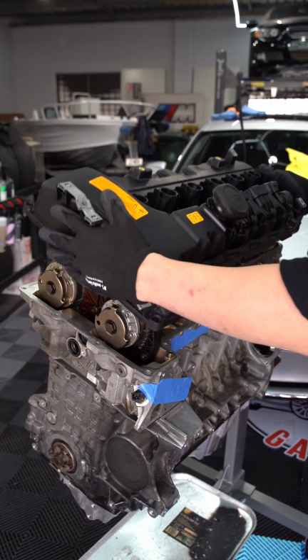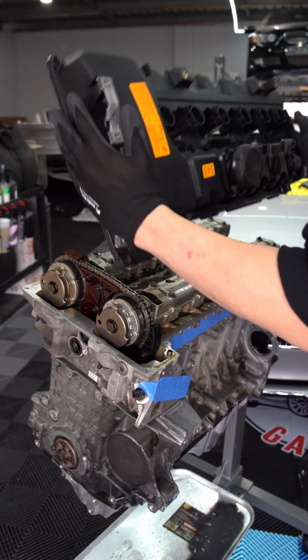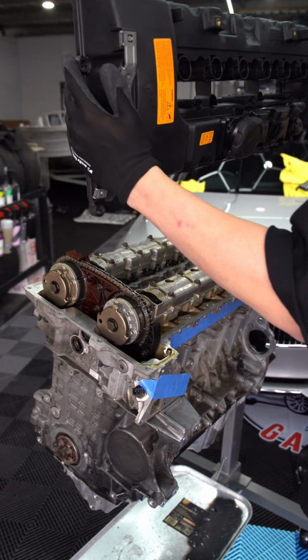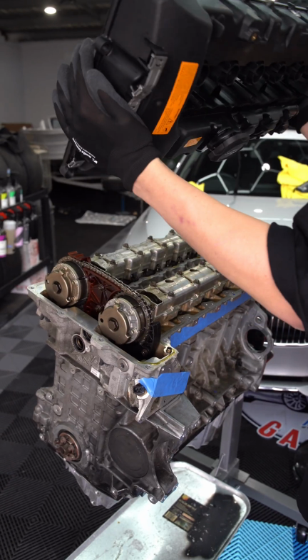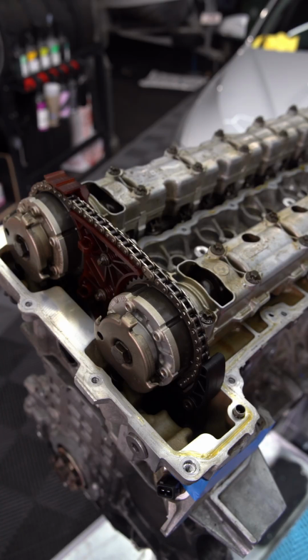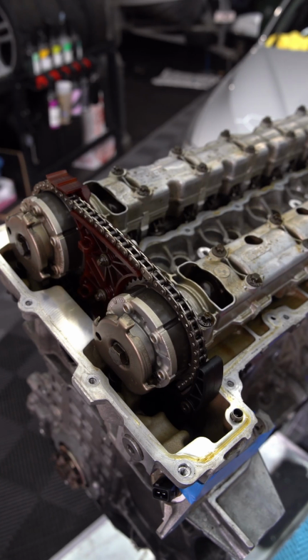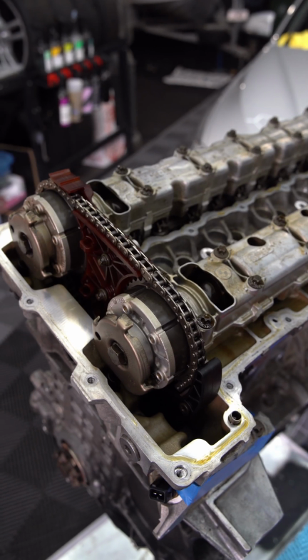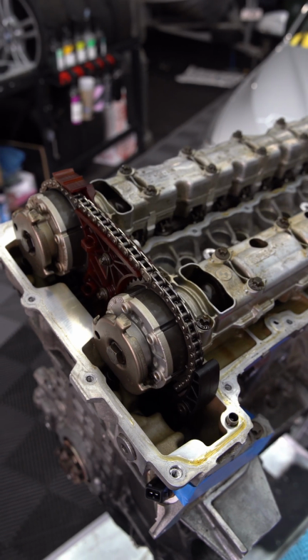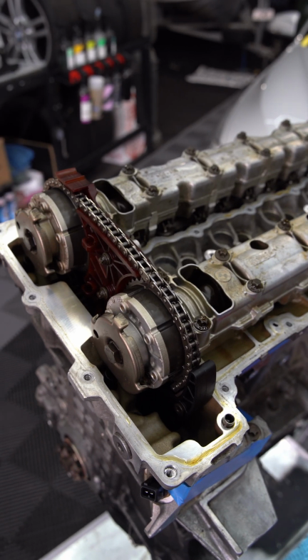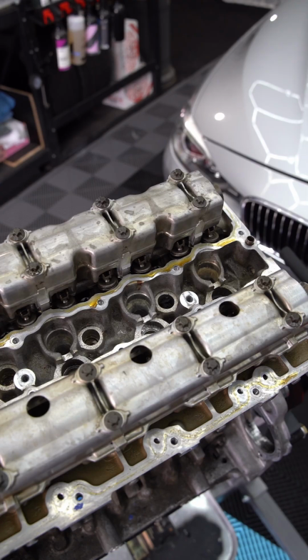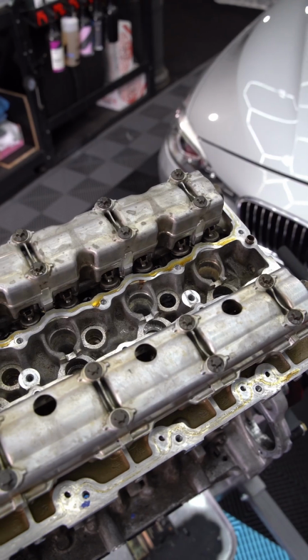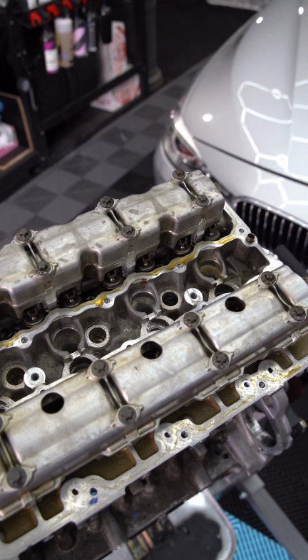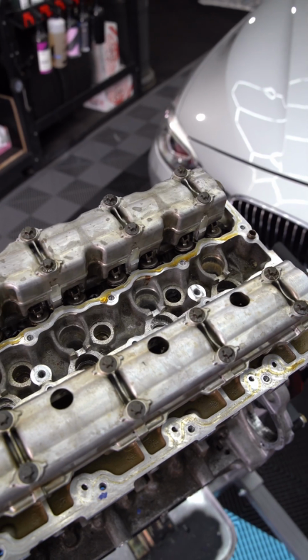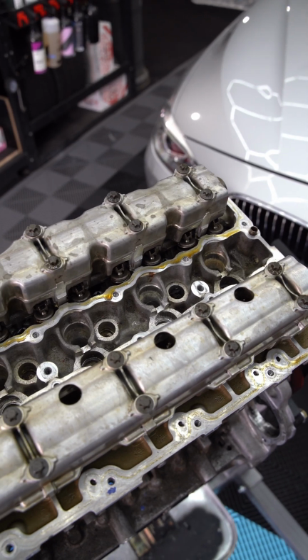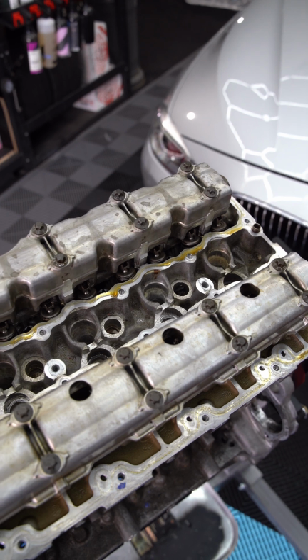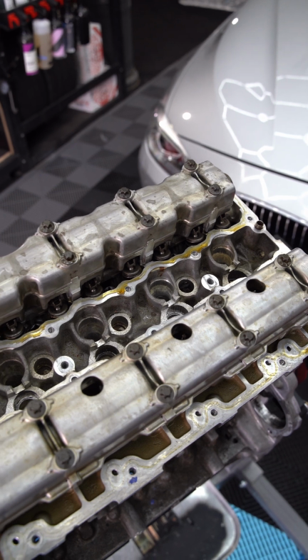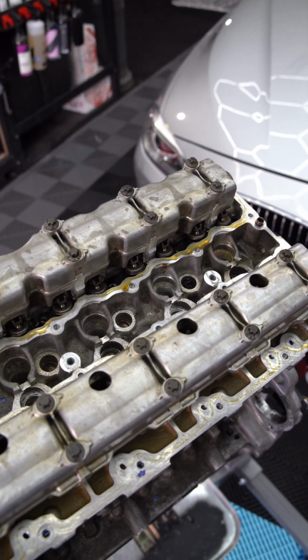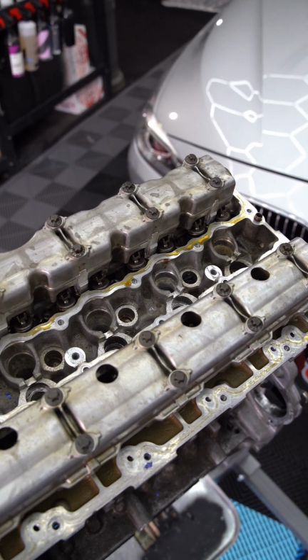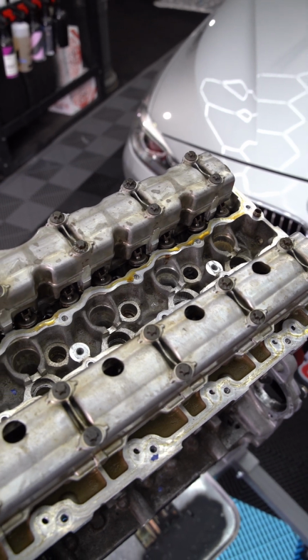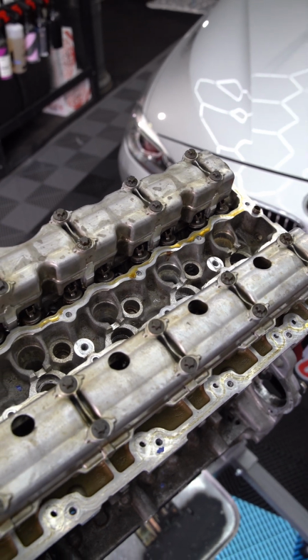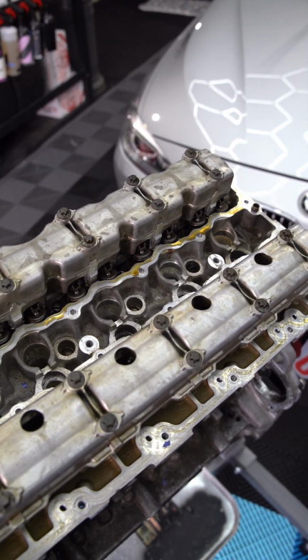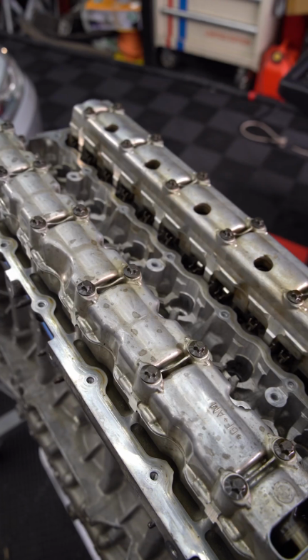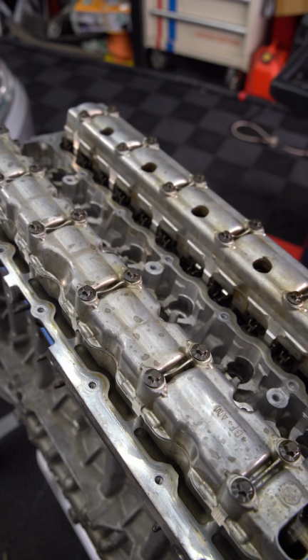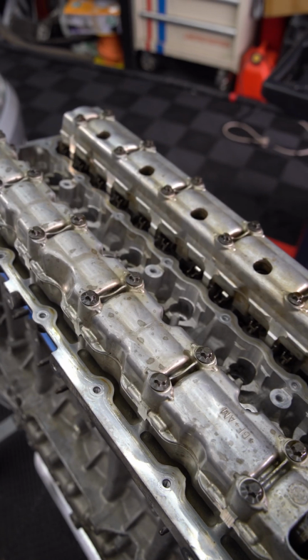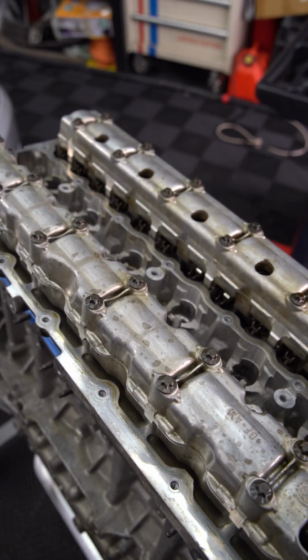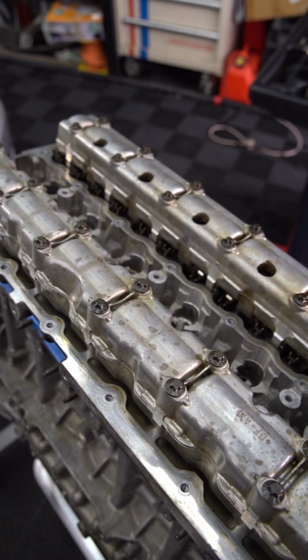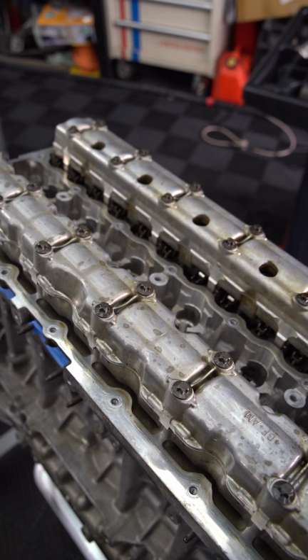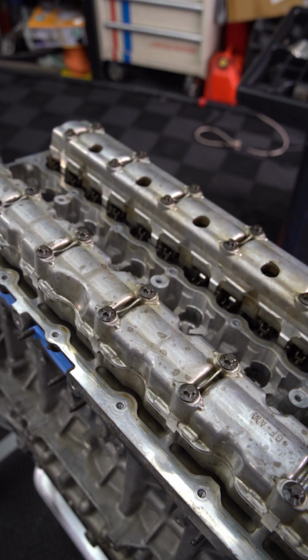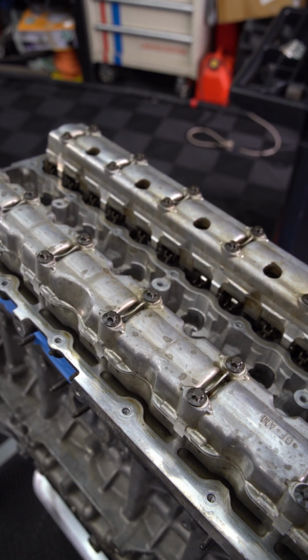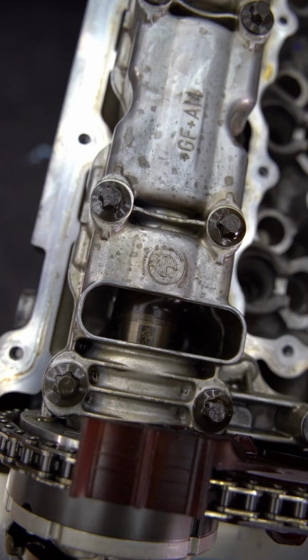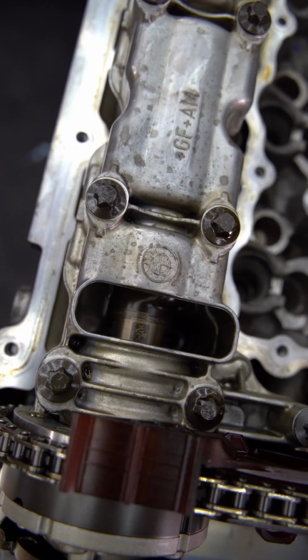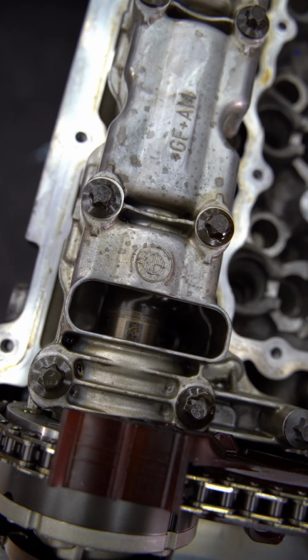Off comes the valve cover and straightaway the first thing you'll notice is that the internals look almost brand new. This is the result of being meticulous with regular servicing, especially before heading out to the track.